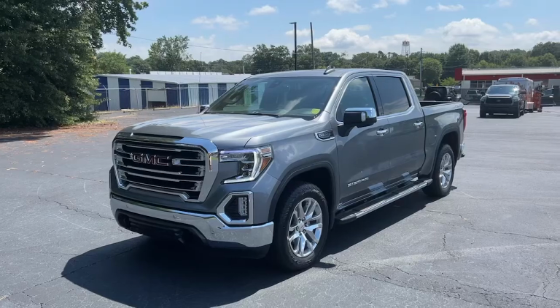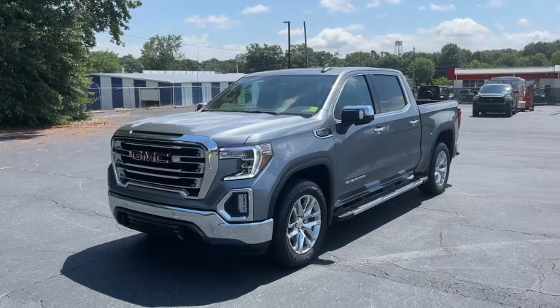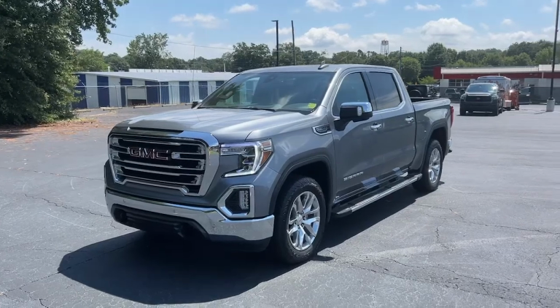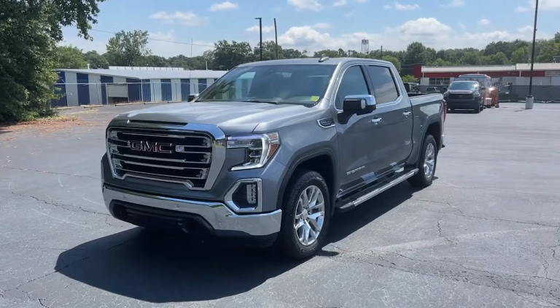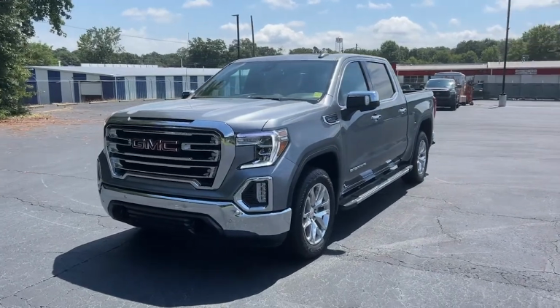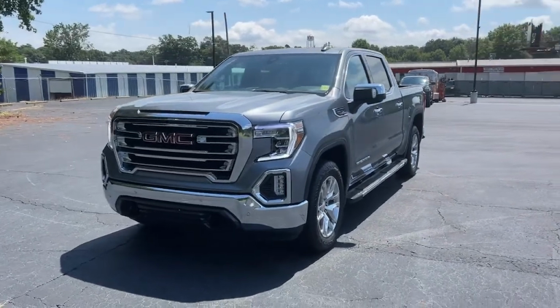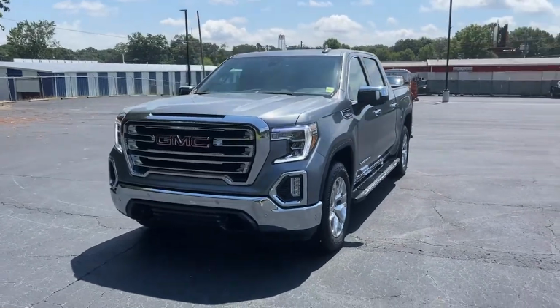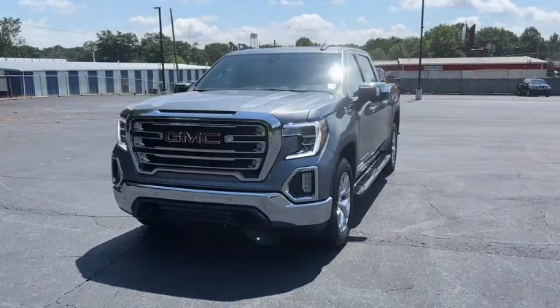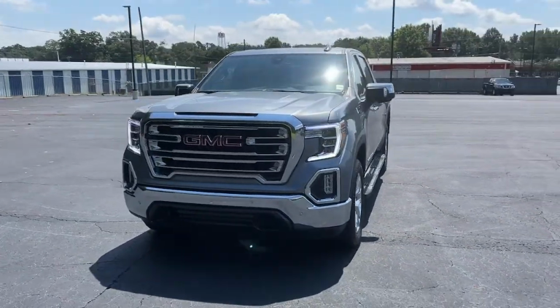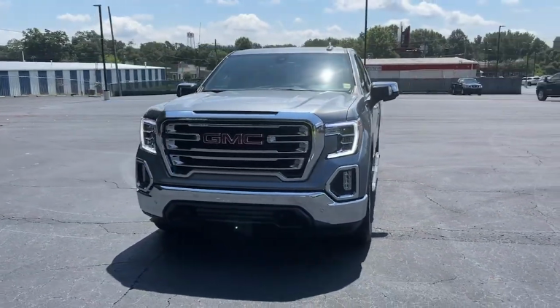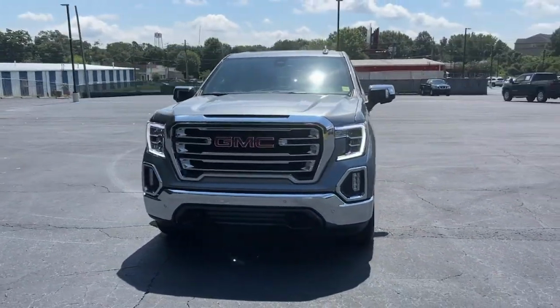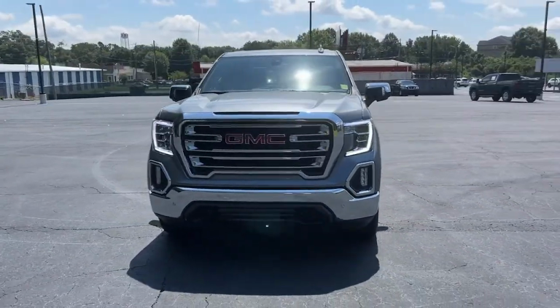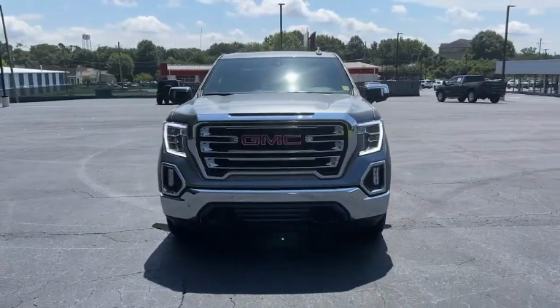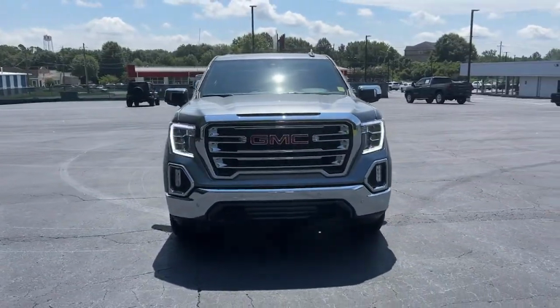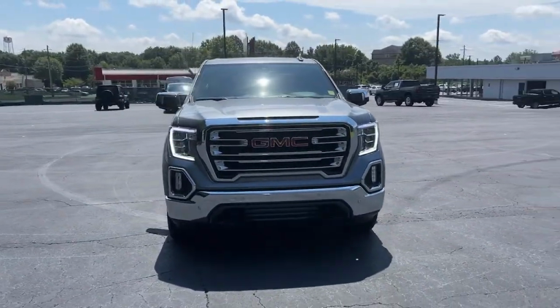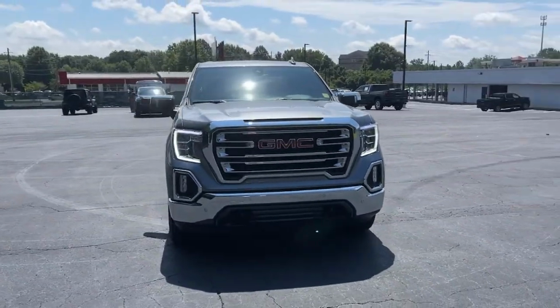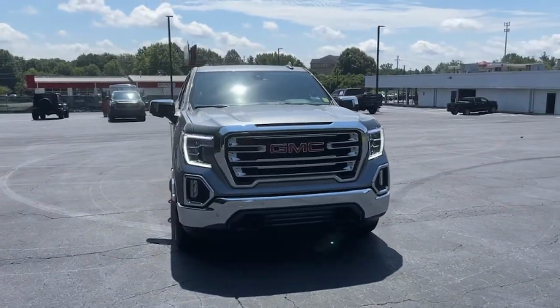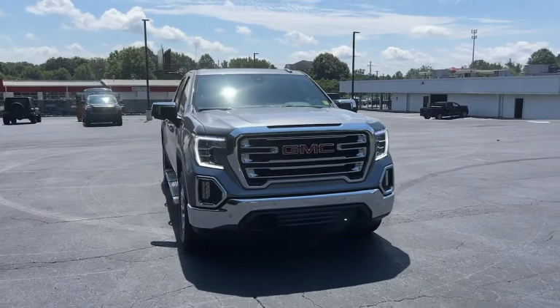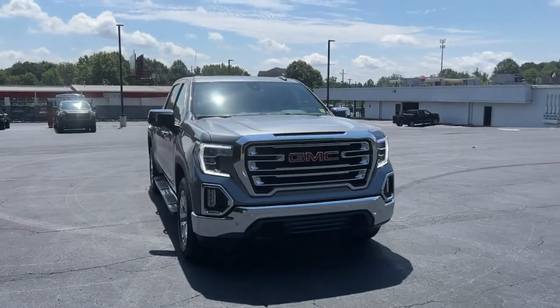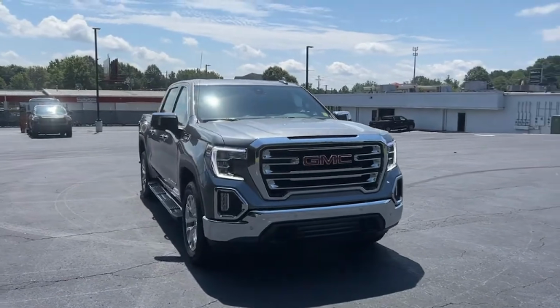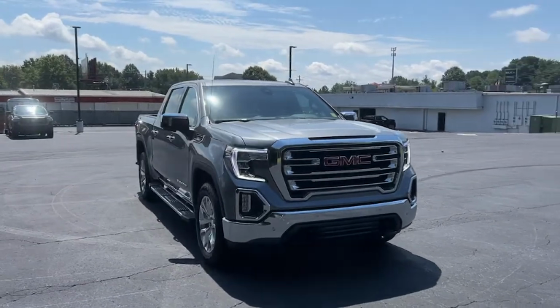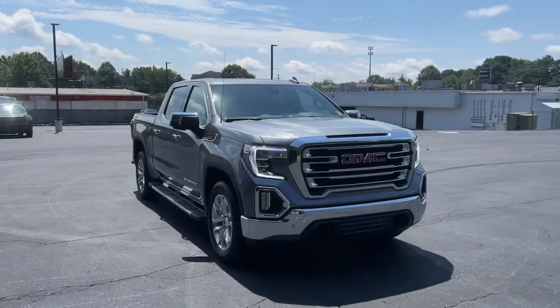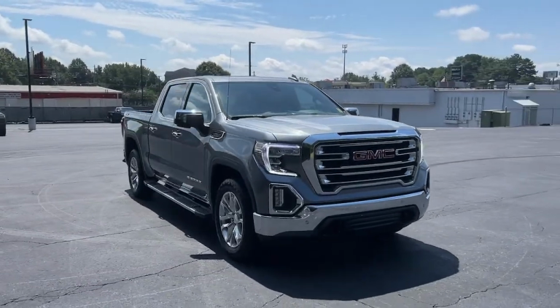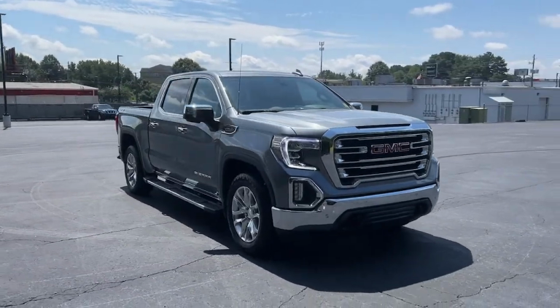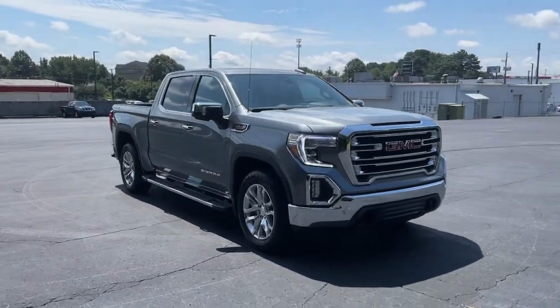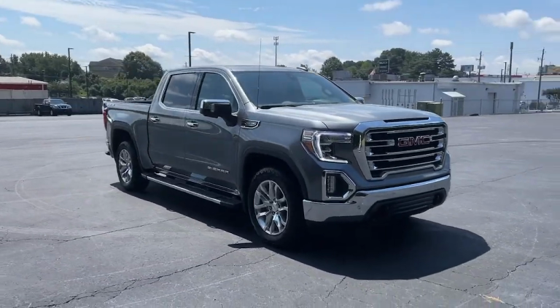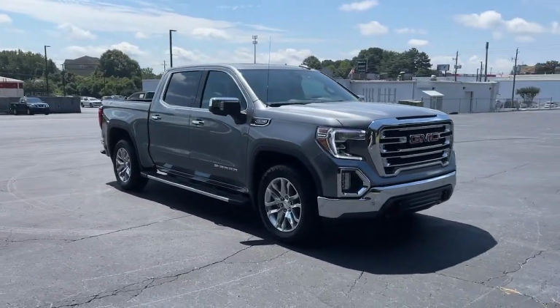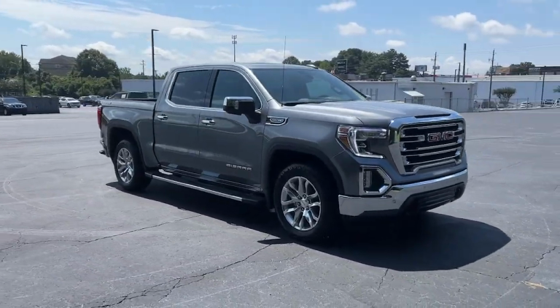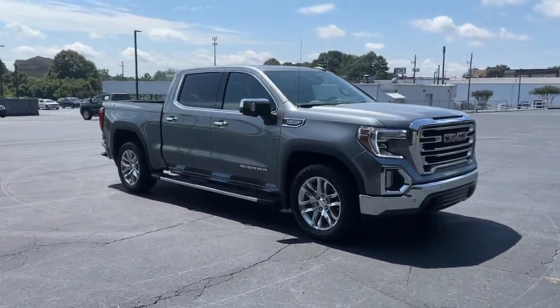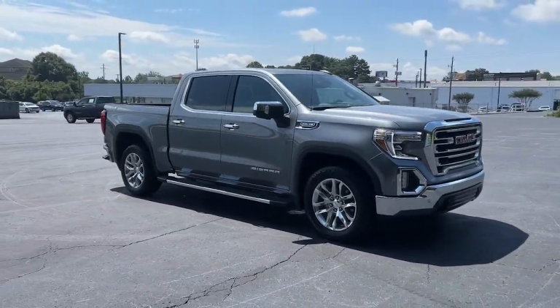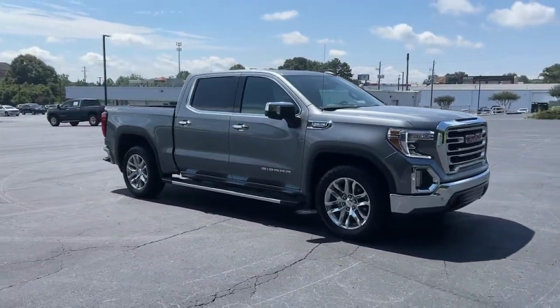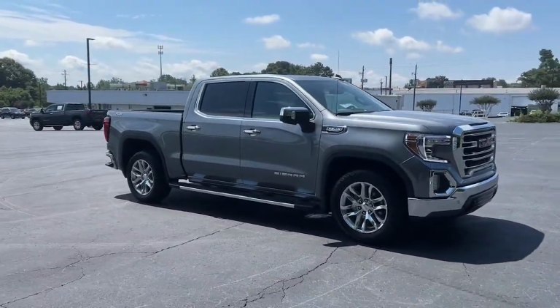You just found the 2021 GMC Sierra. With less than 30,000 miles on the odometer, this vehicle stands out from the rest.